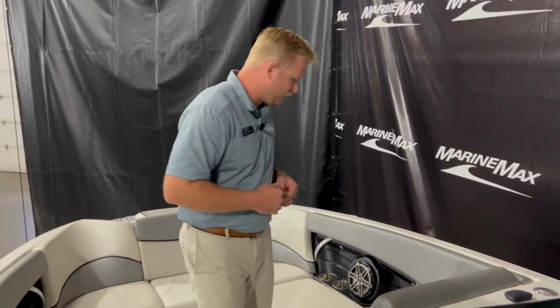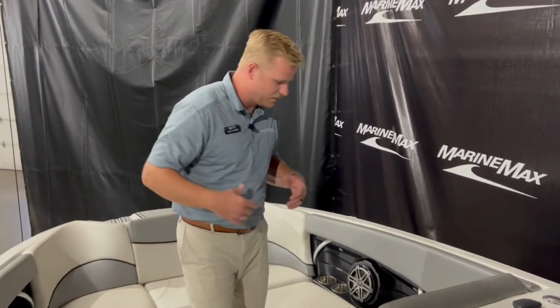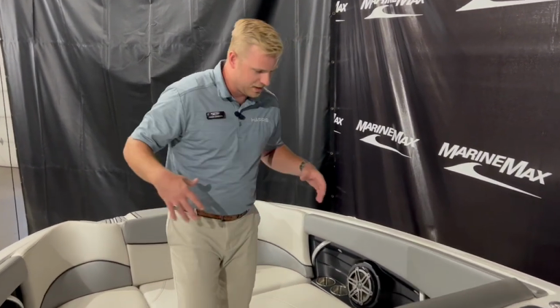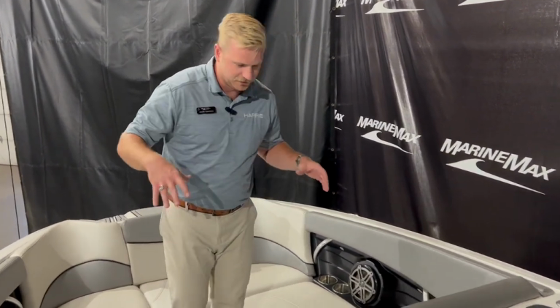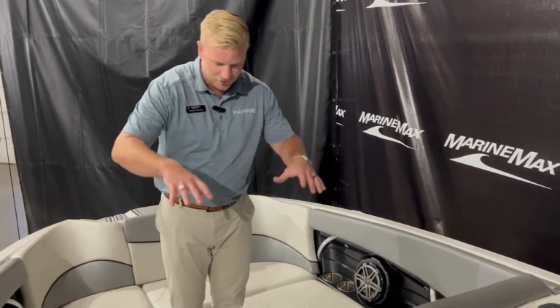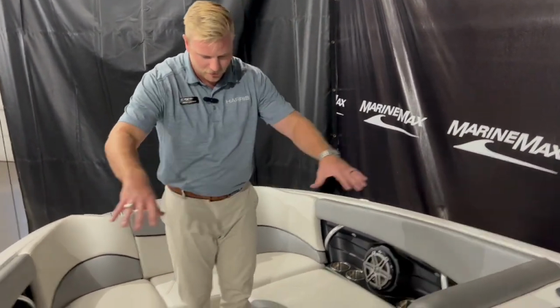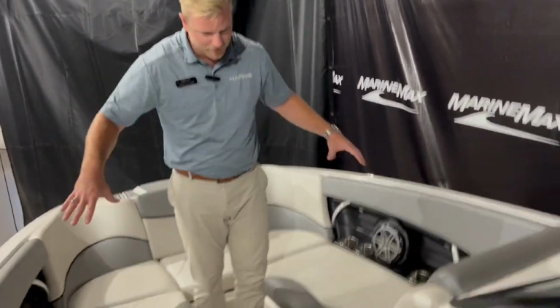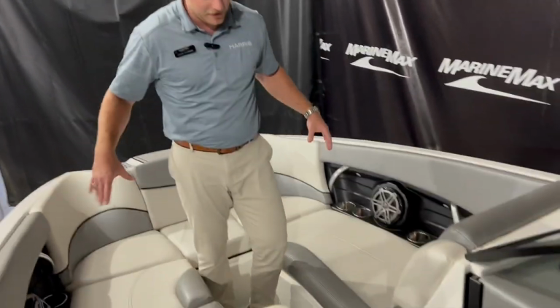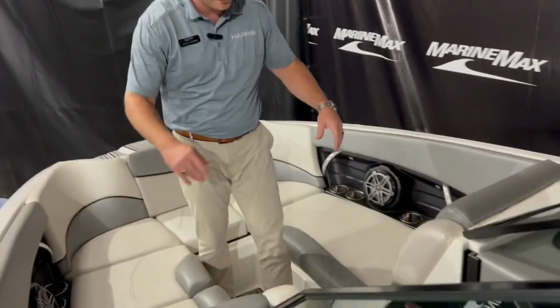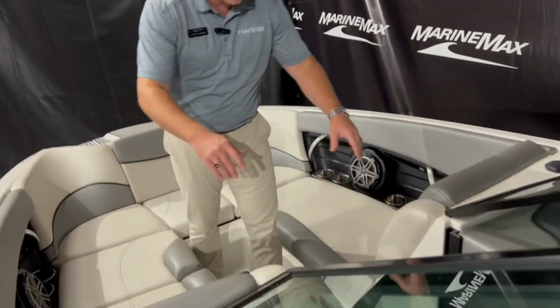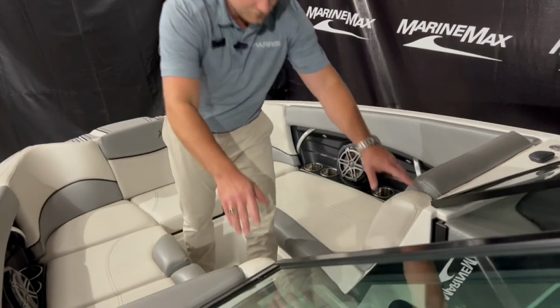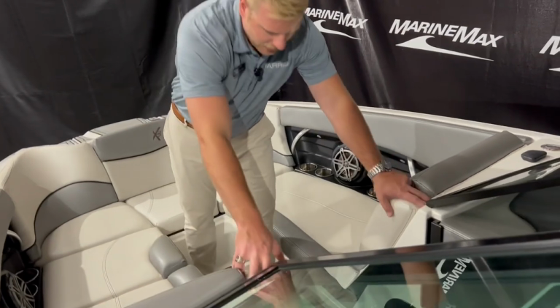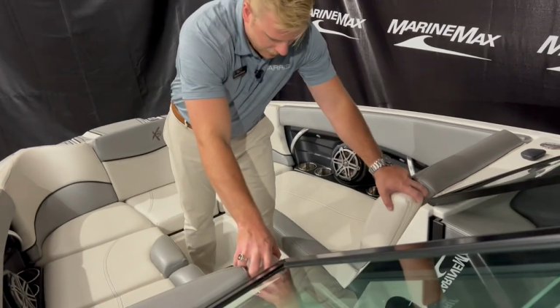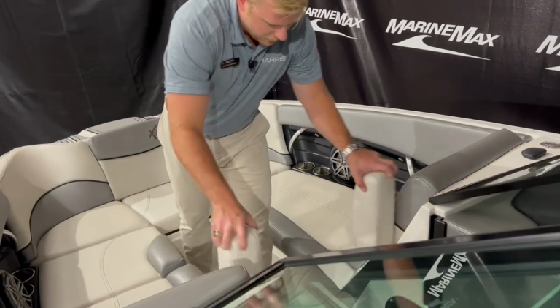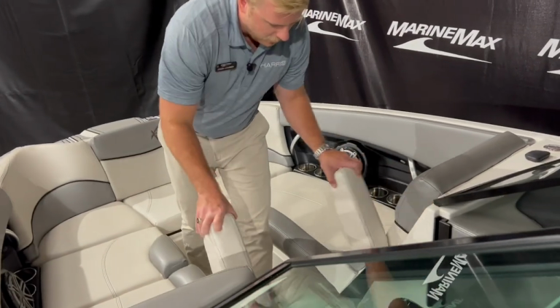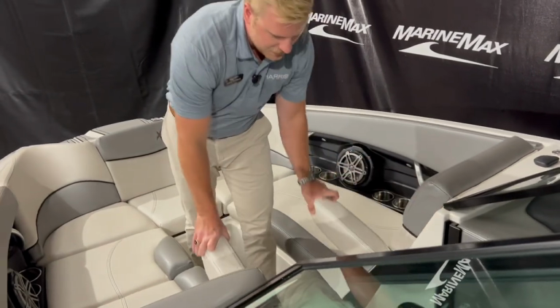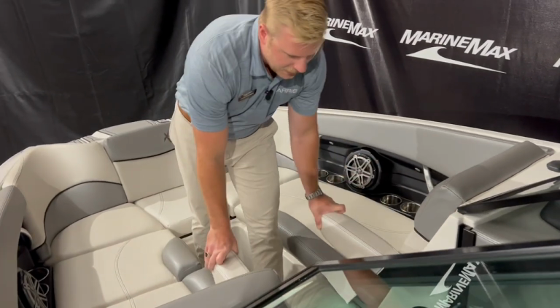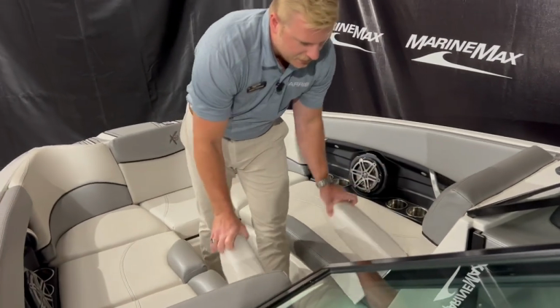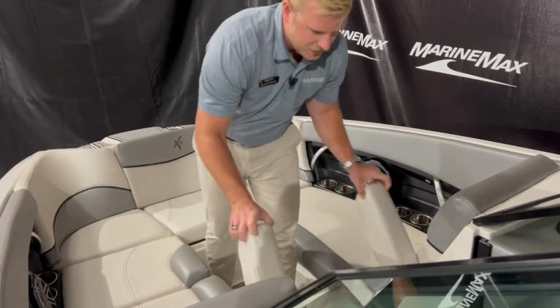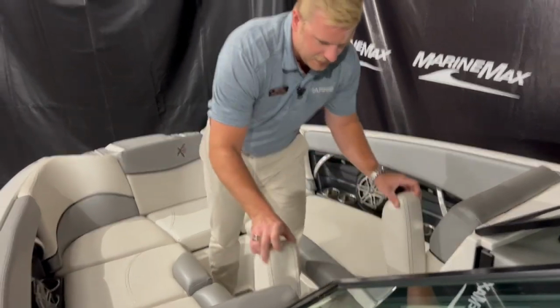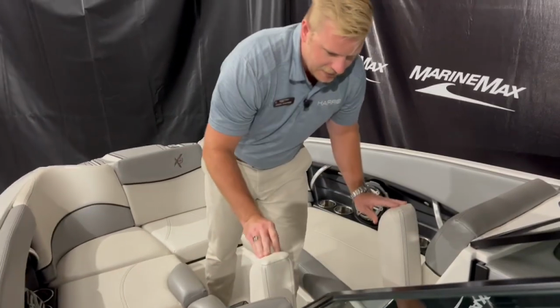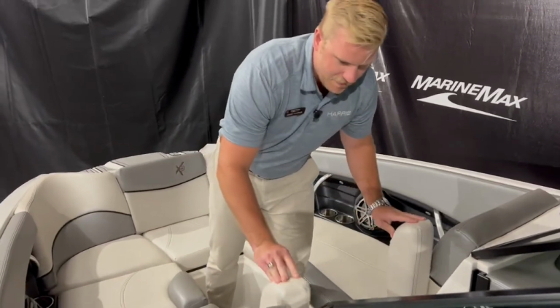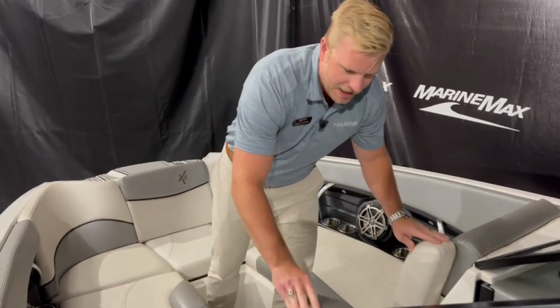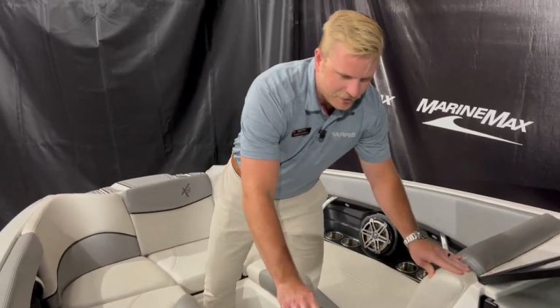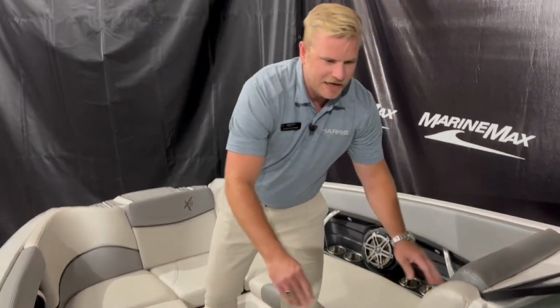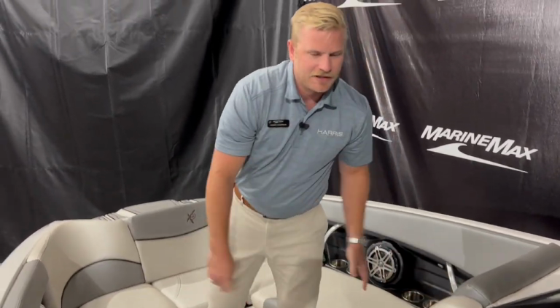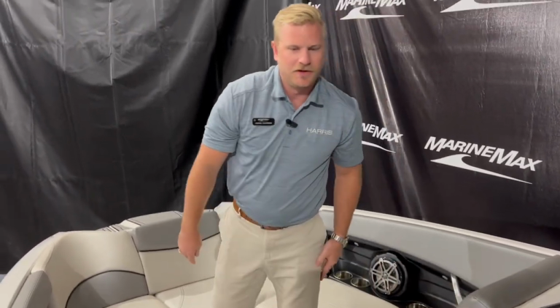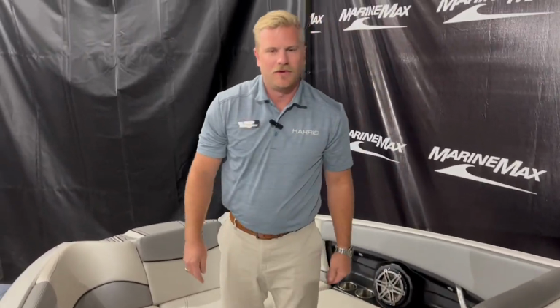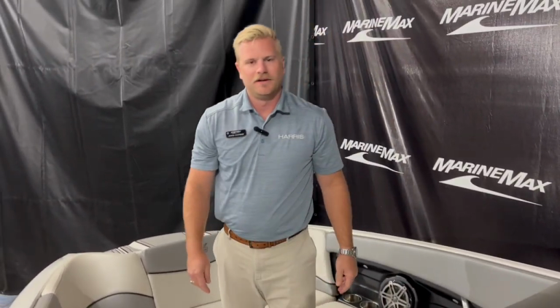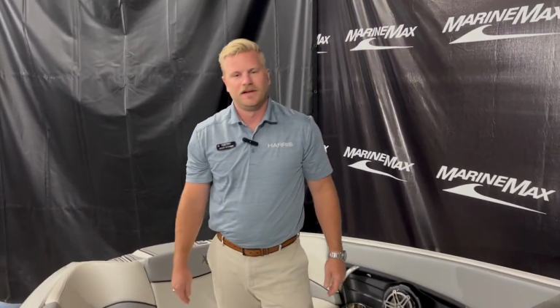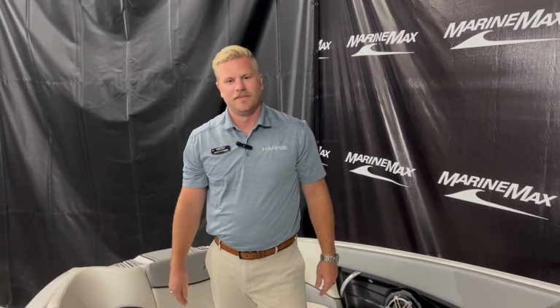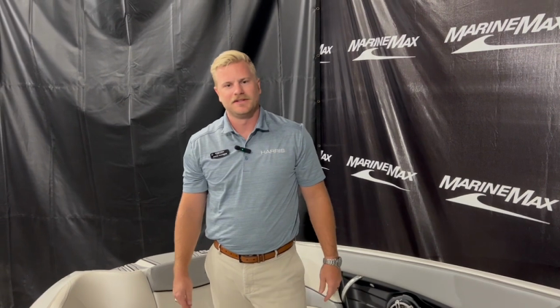Up at the bow we have a lot of room on either side. There's an armrest right here so you can kick back and relax and enjoy the water here in Minnesota.